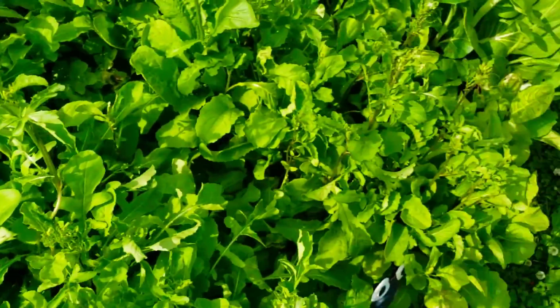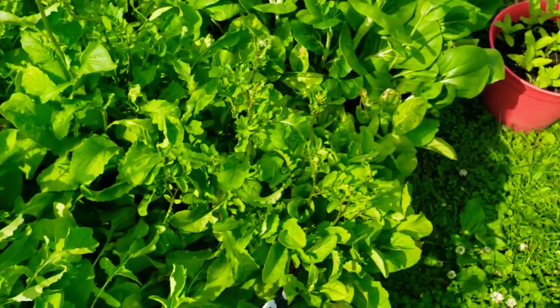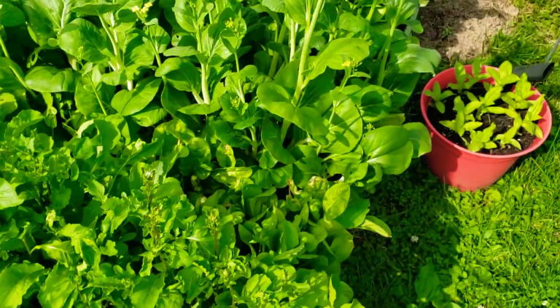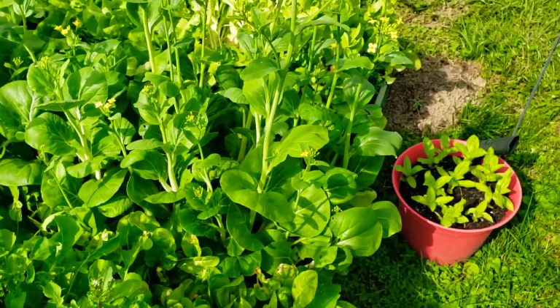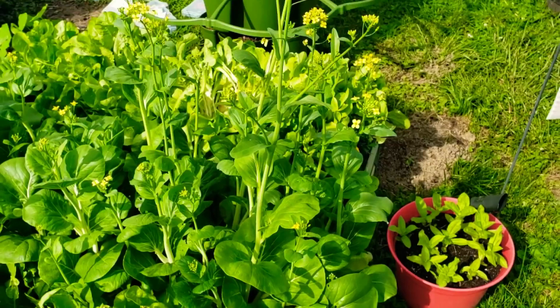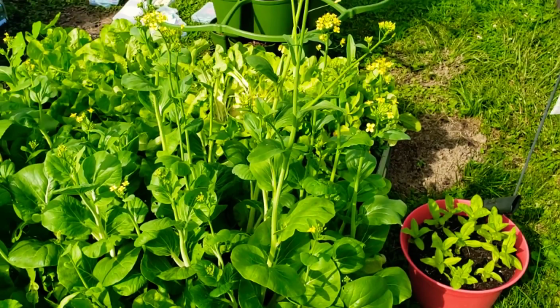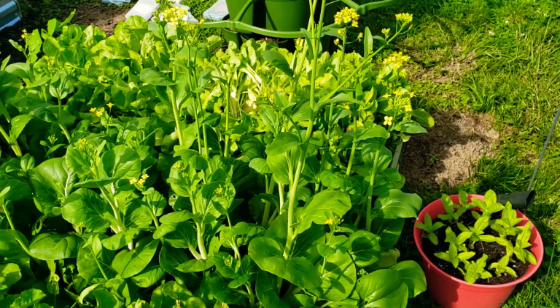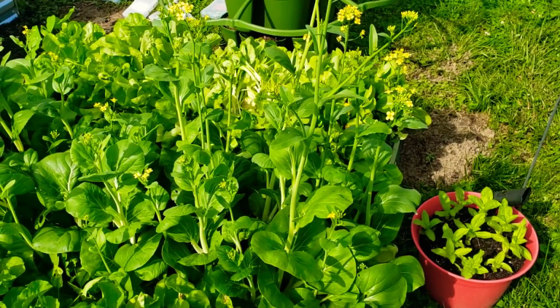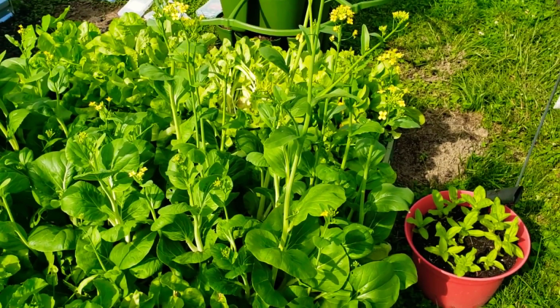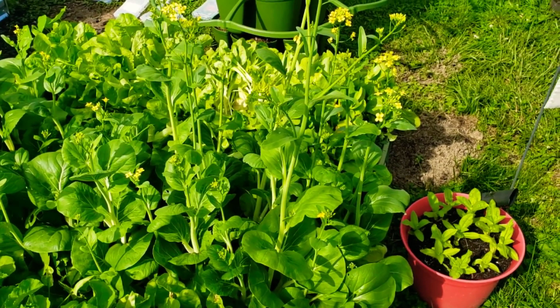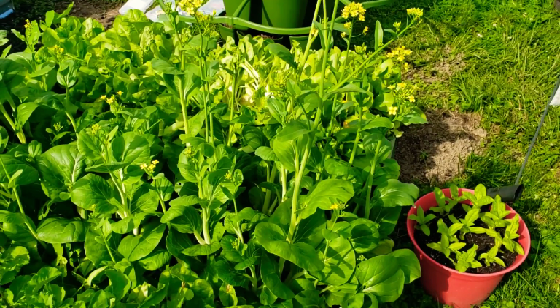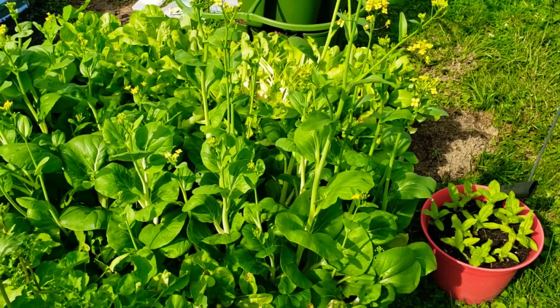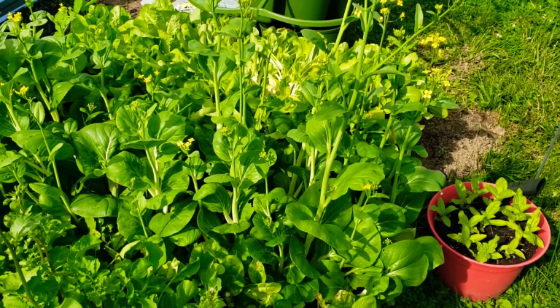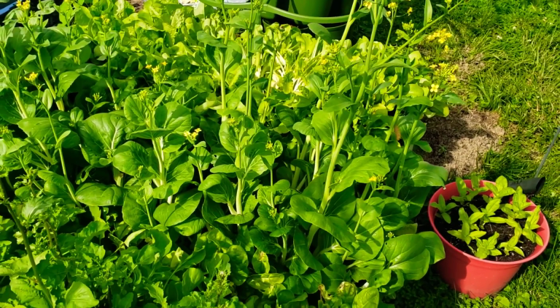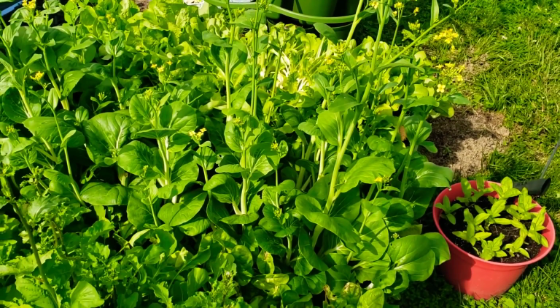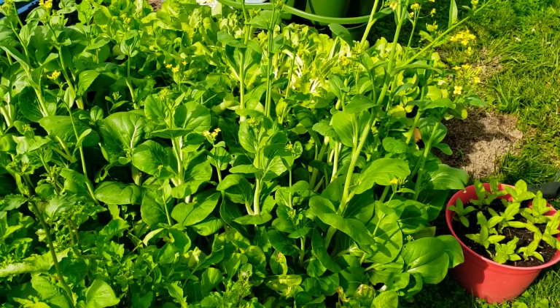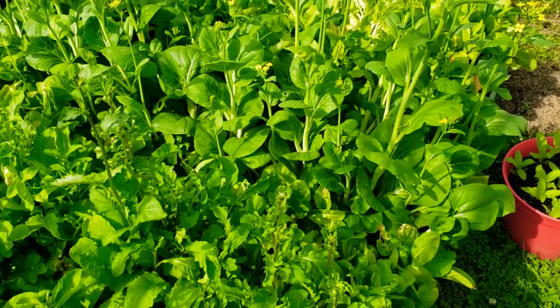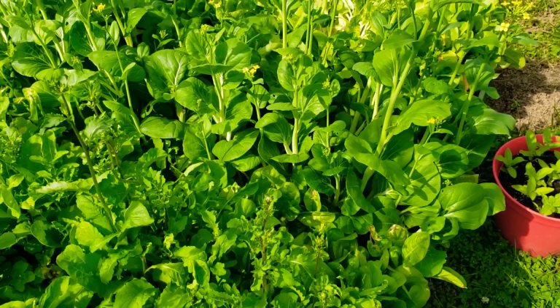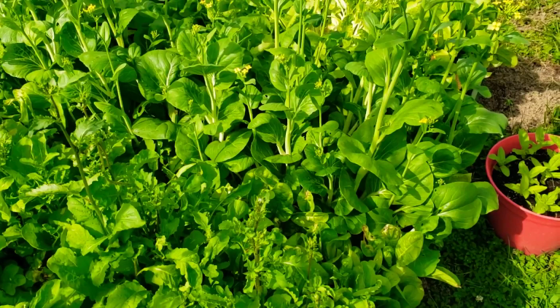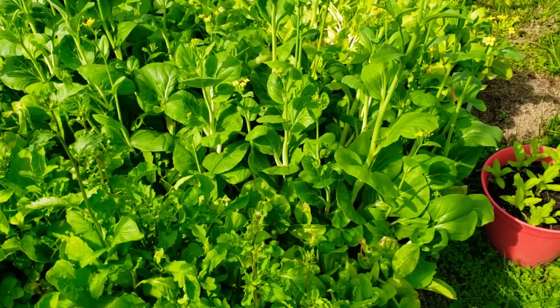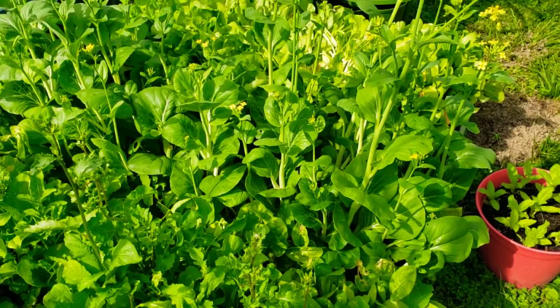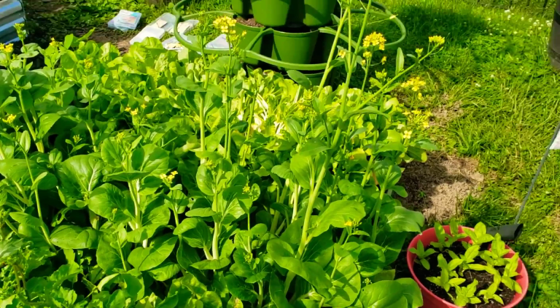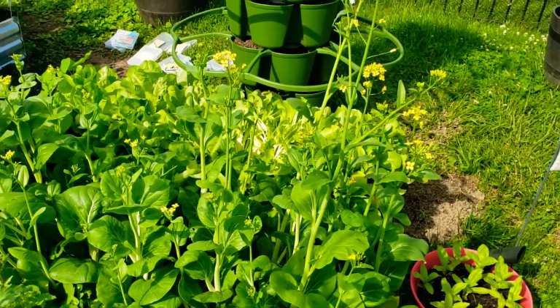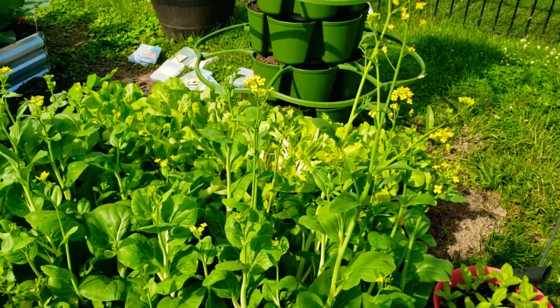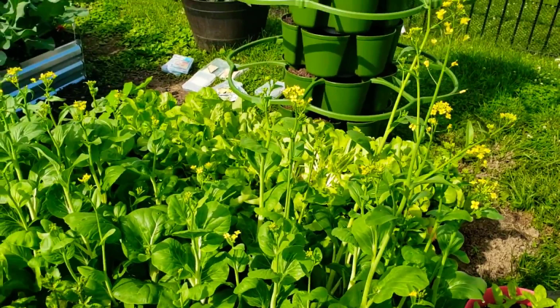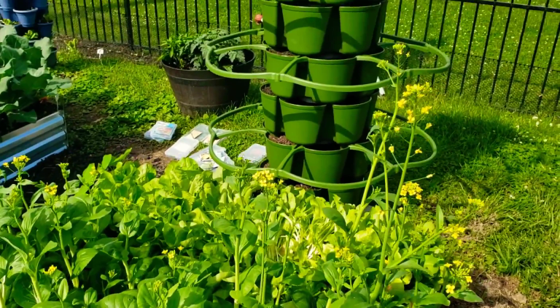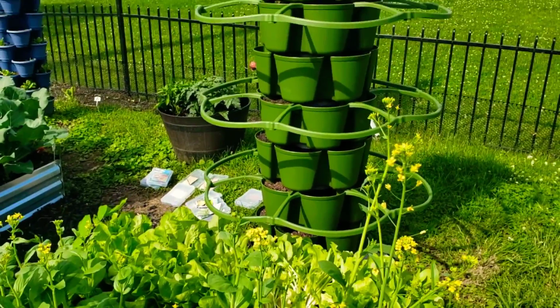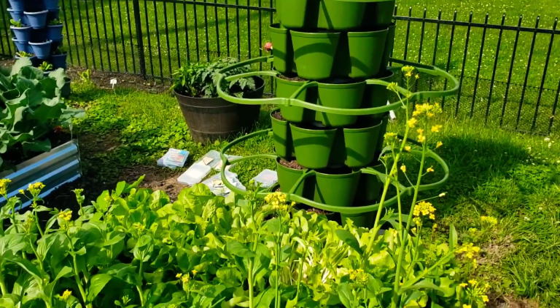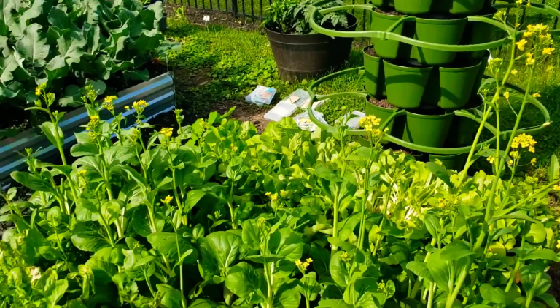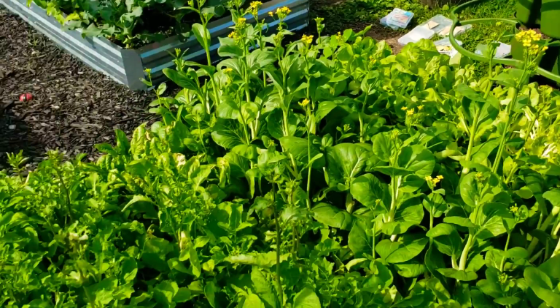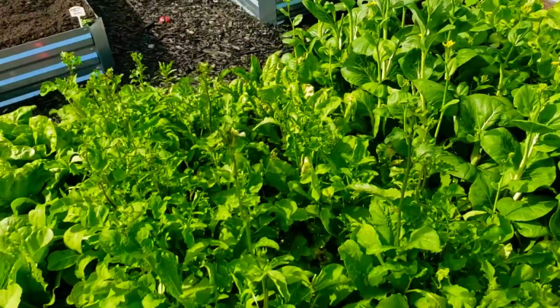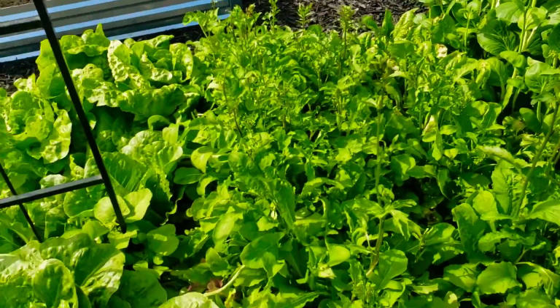Pretty amazing, but the bok choy didn't like the weather last weekend, so I'm going to pull that out. I just wanted to give you a quick look over on my green bed.